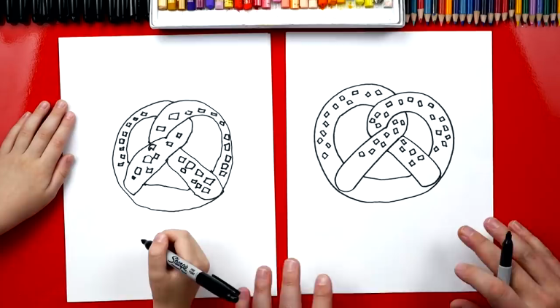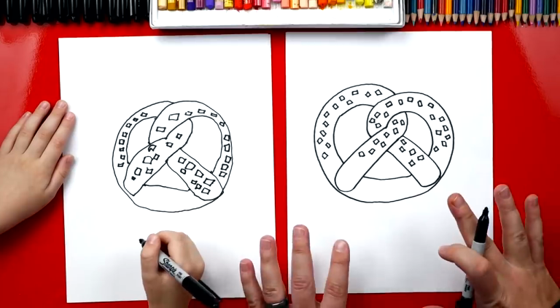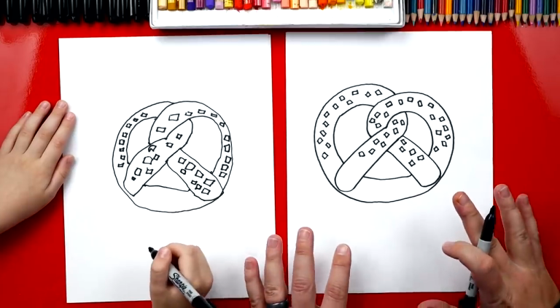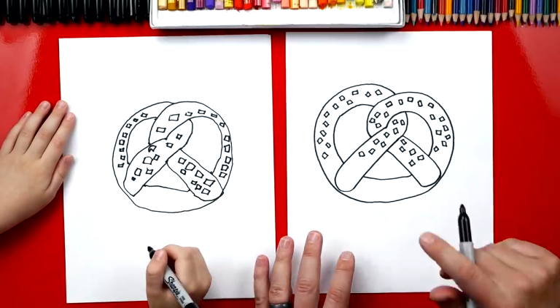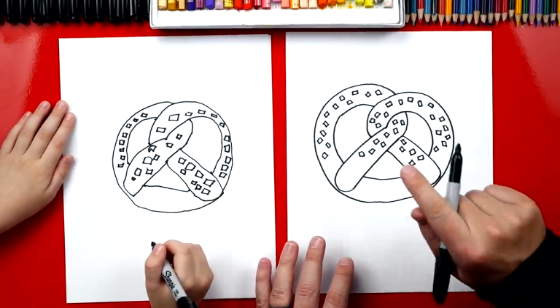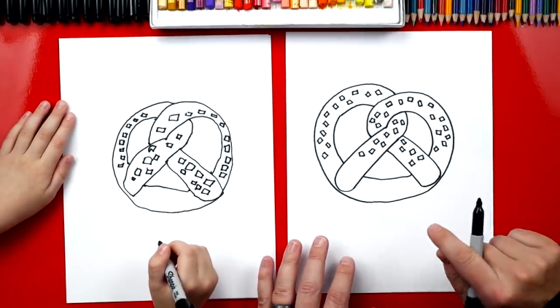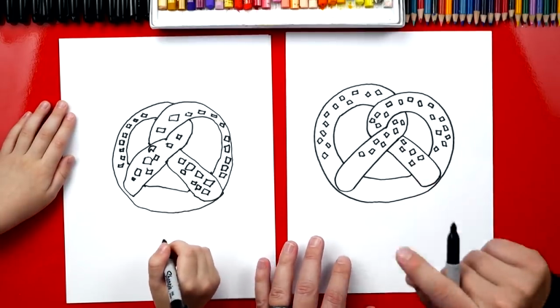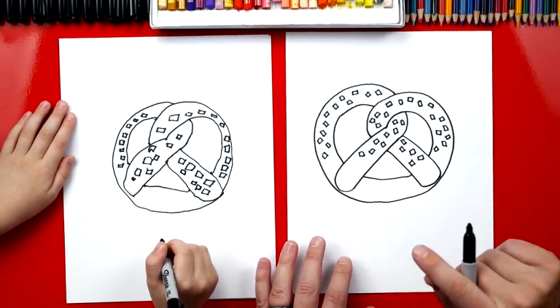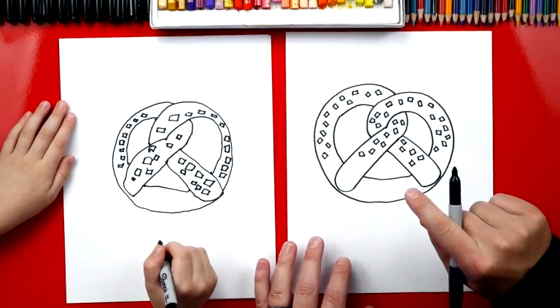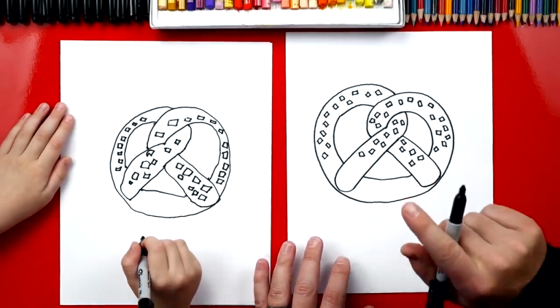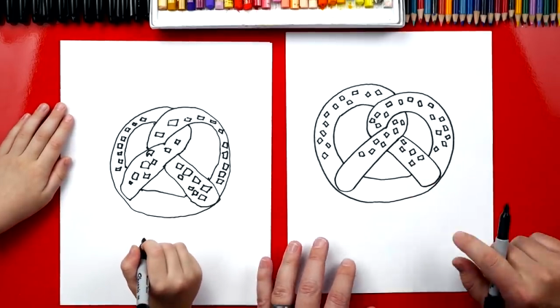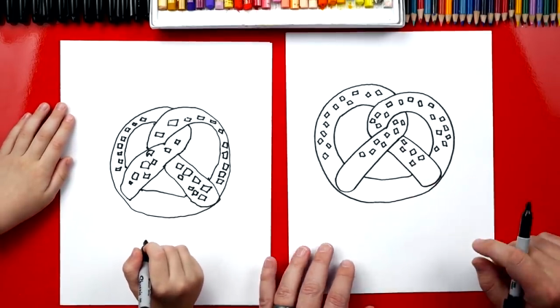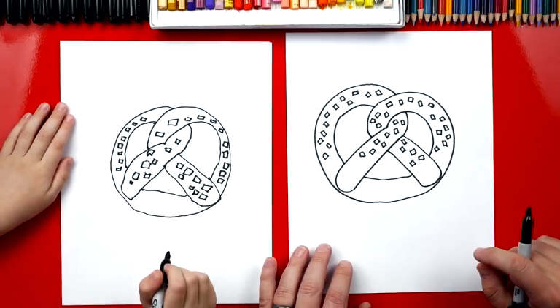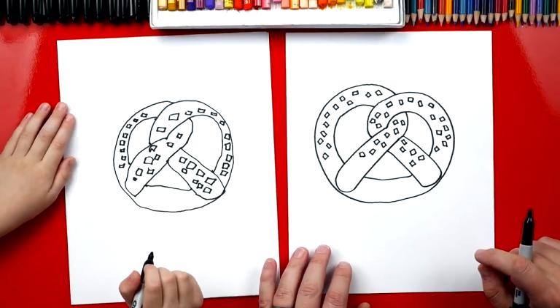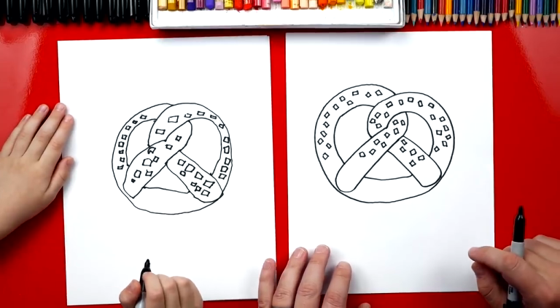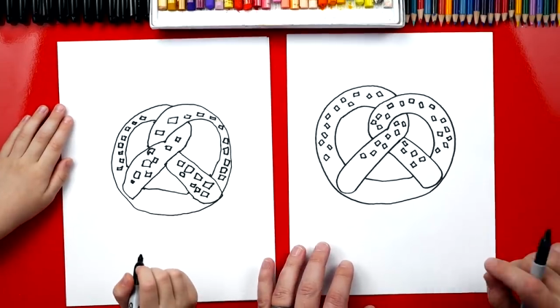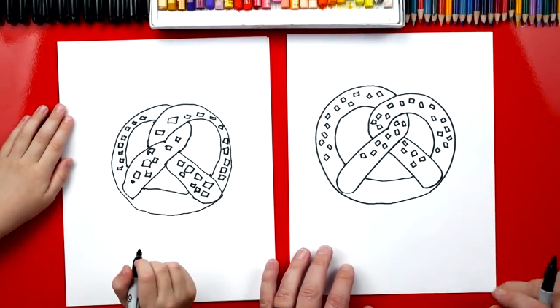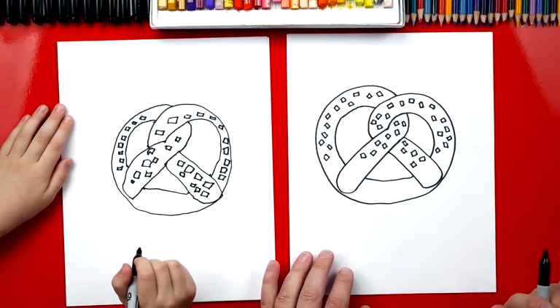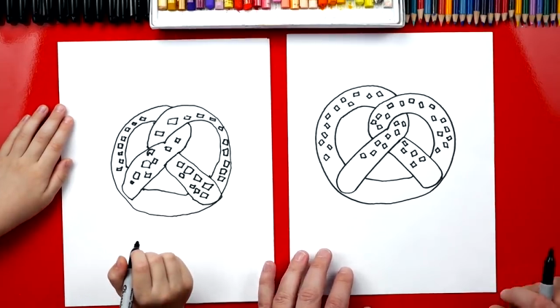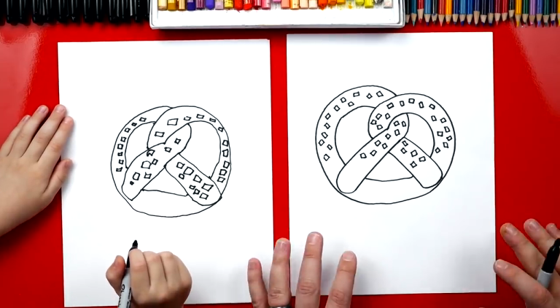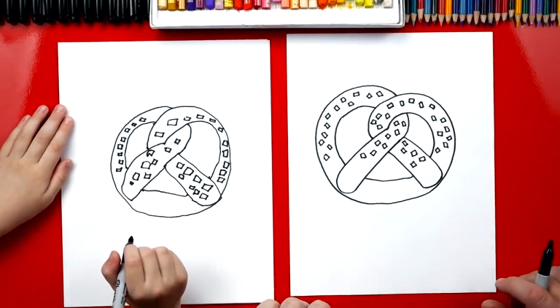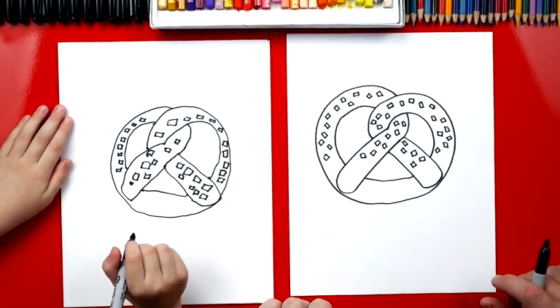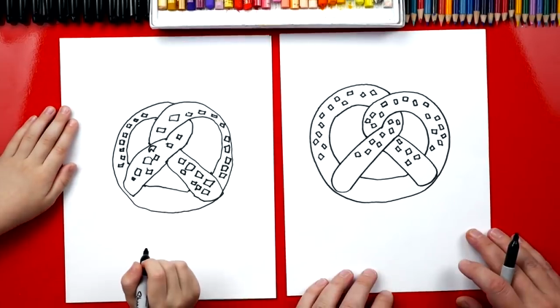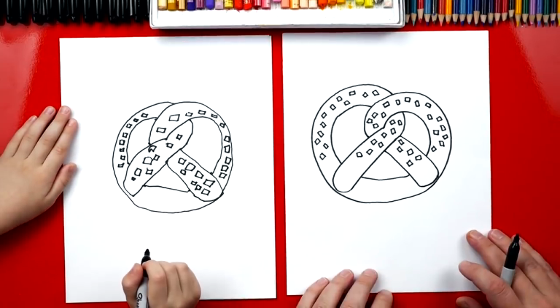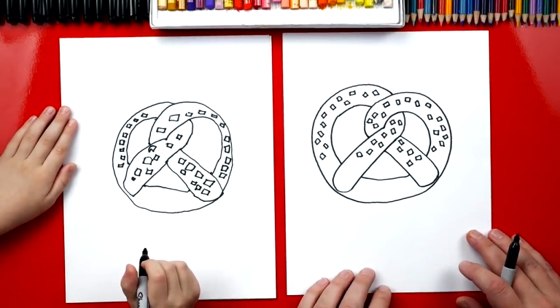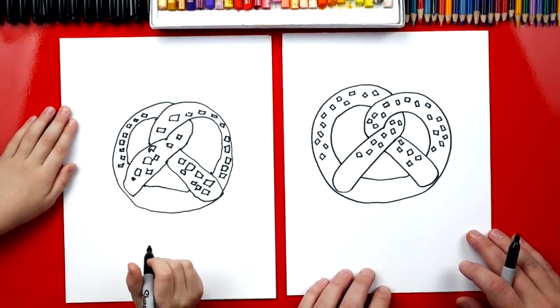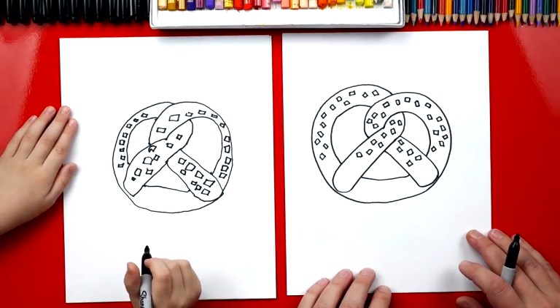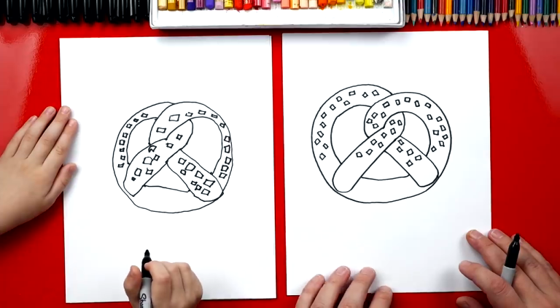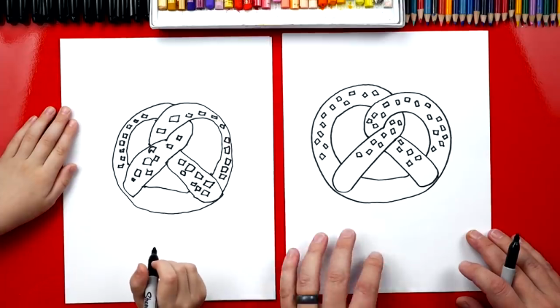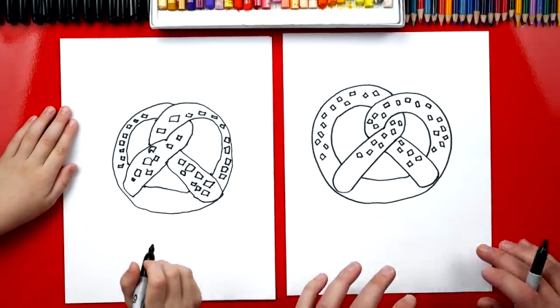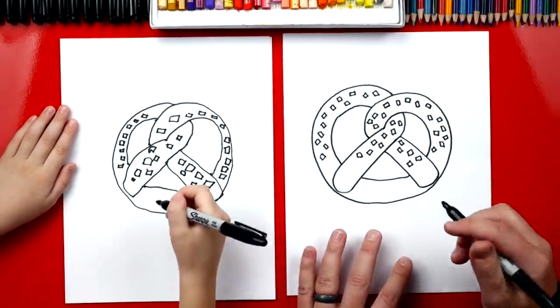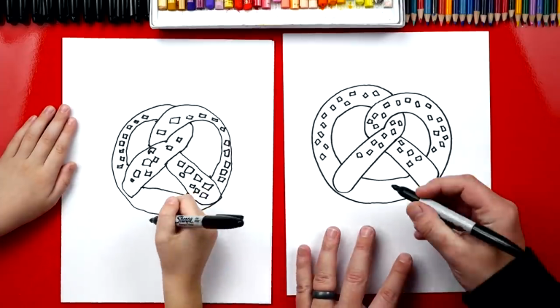We fast-forwarded that part, so remind our art friends what they can do if we fast-forward or go too fast. Pause the video! Yeah, you guys can always pause the video if you need extra time. What do we still need to draw, though? A funny face!